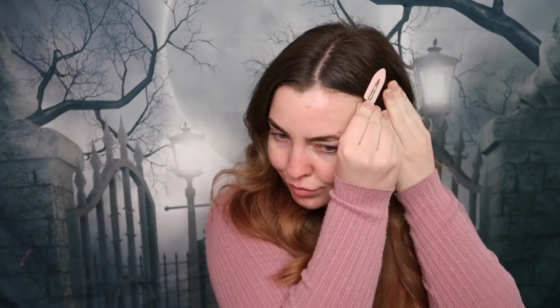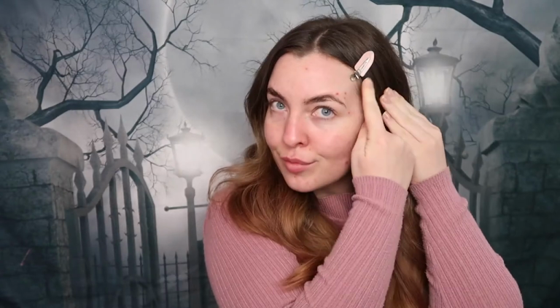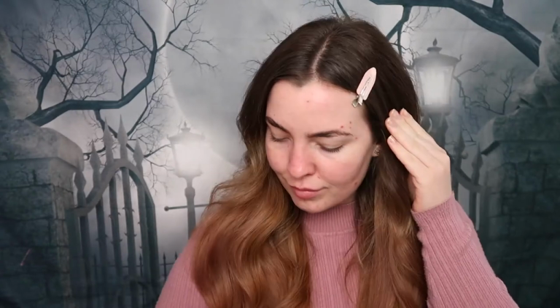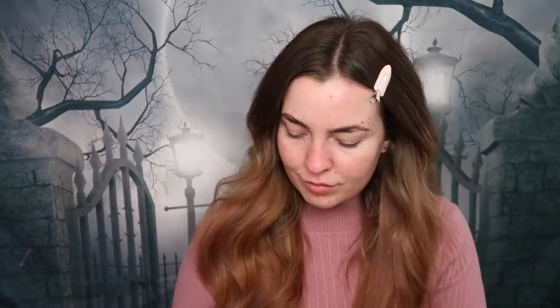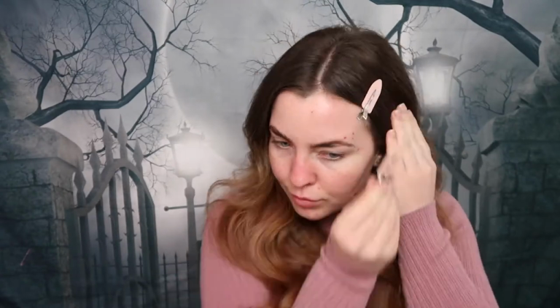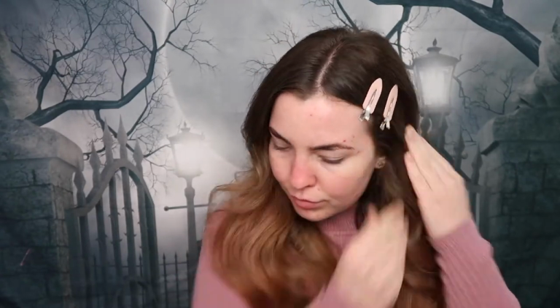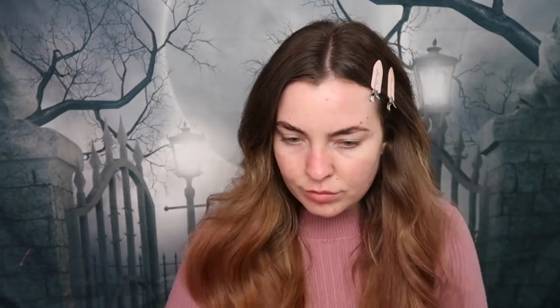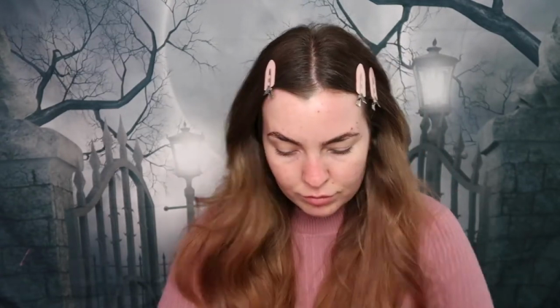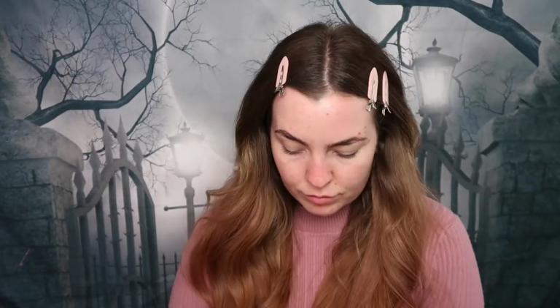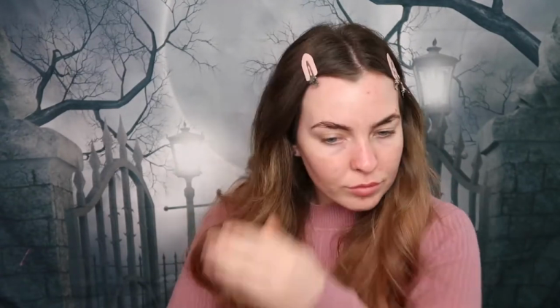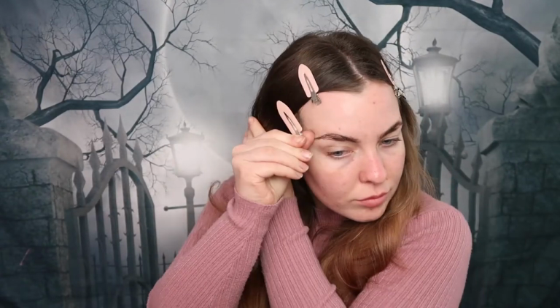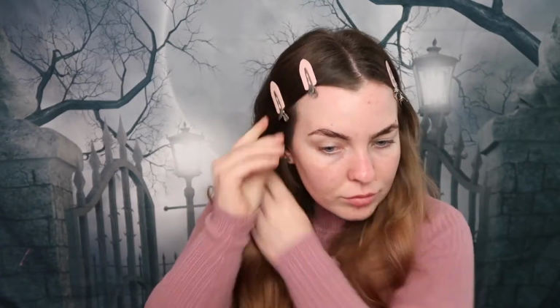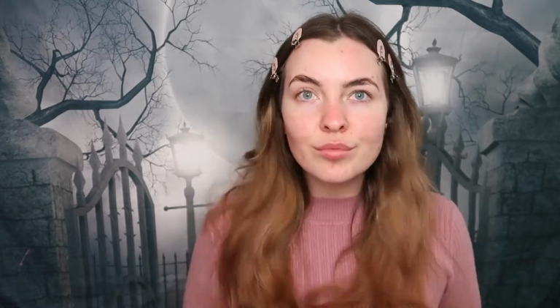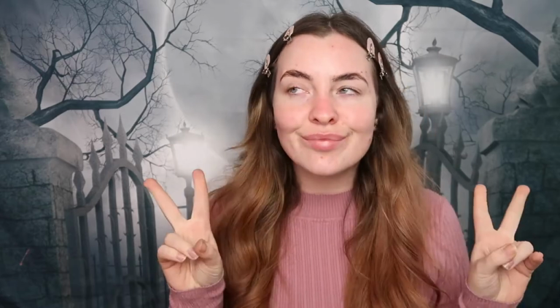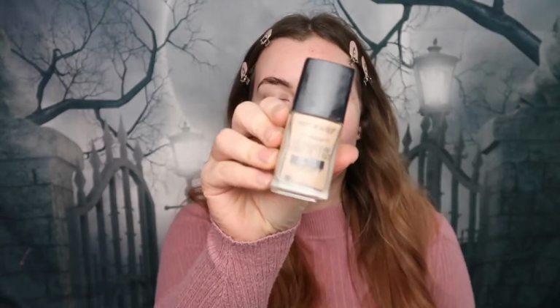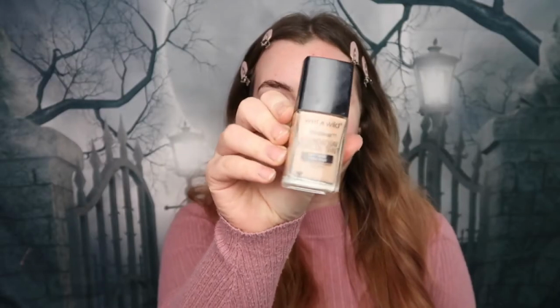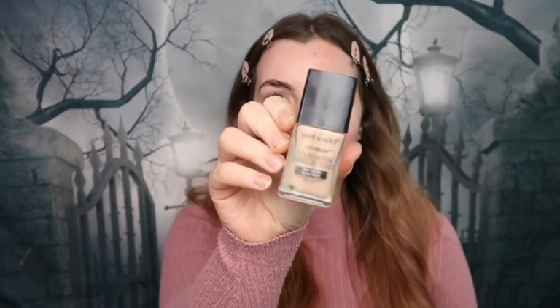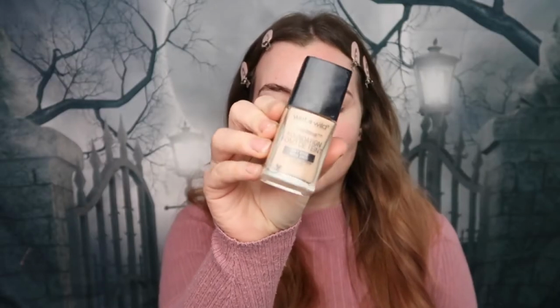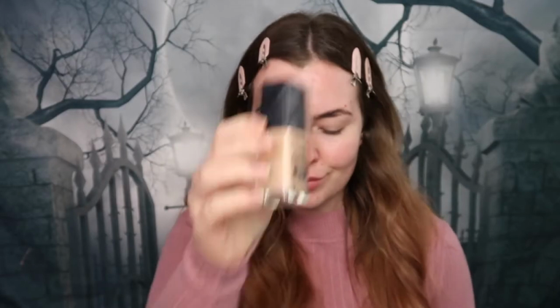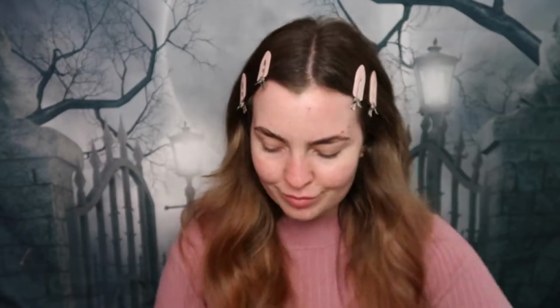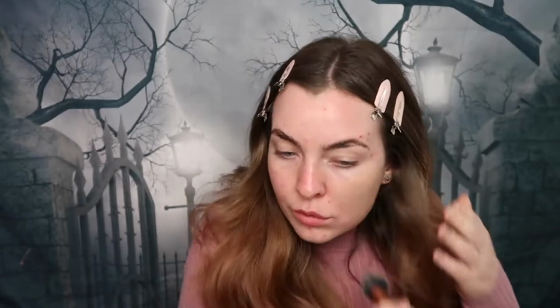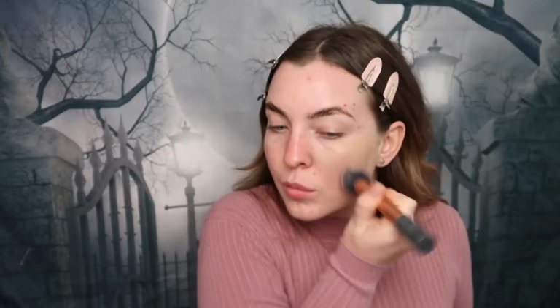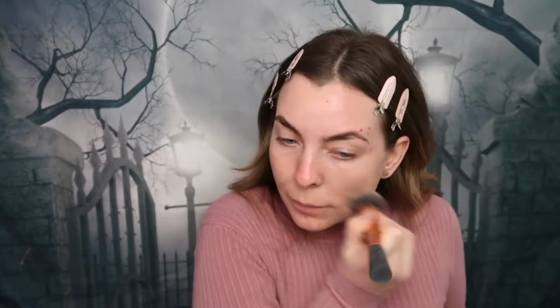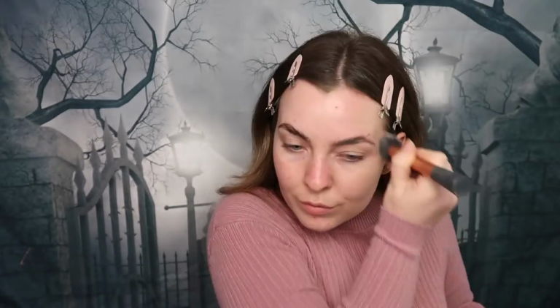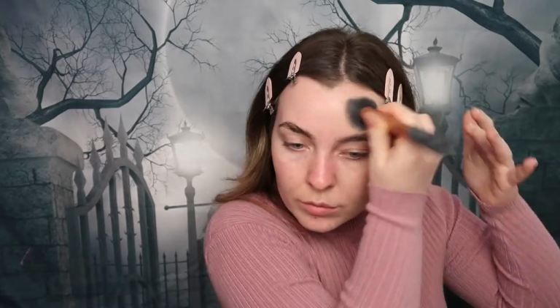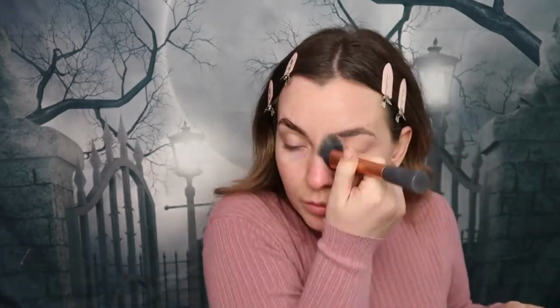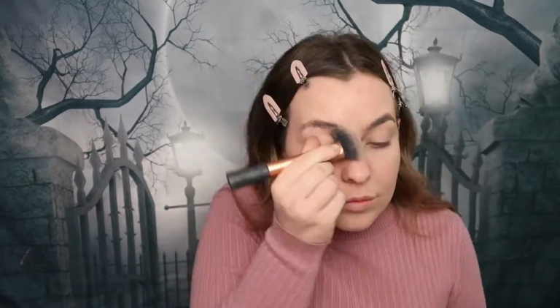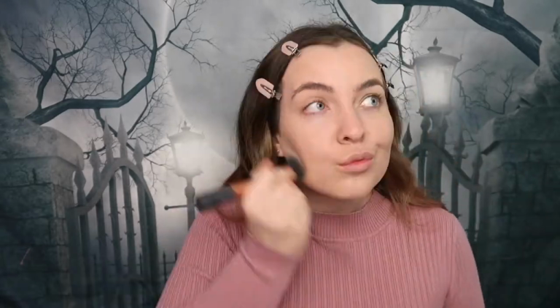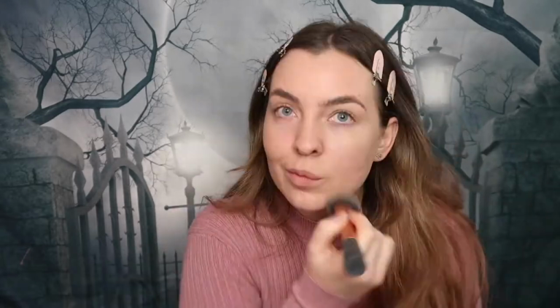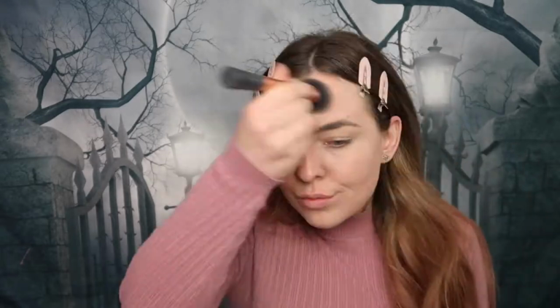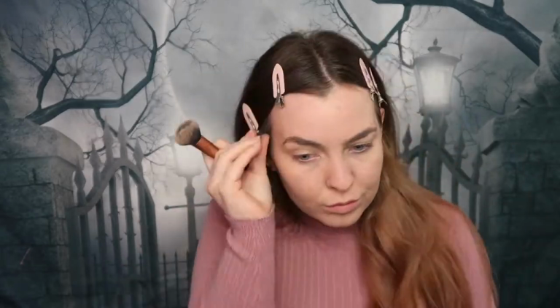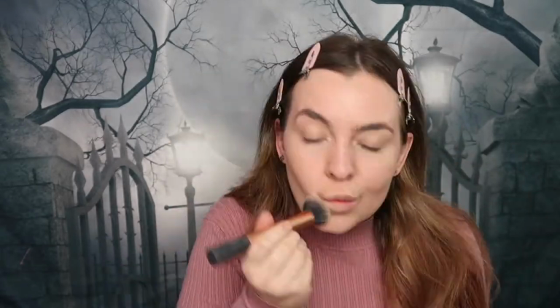First up I'm using these little hair clips which I picked up from Amazon to keep my hair up and away from my face. Following this I'm taking the Wet and Wild foundation and applying a light layer all over my face just to create a nice base ready to apply the rest of the makeup.